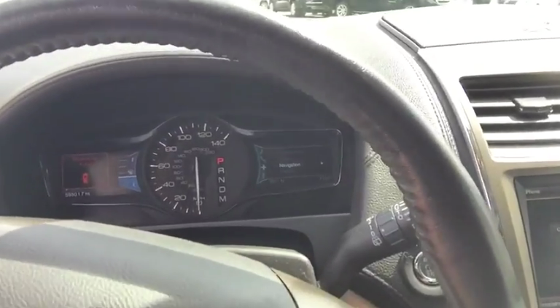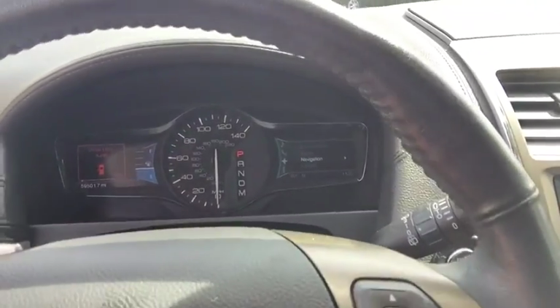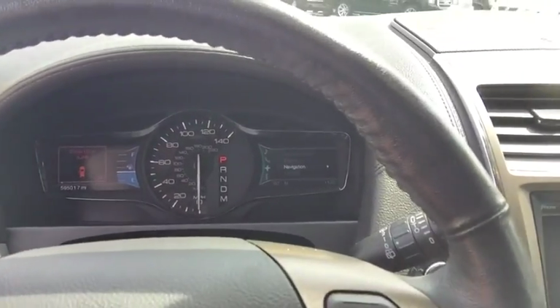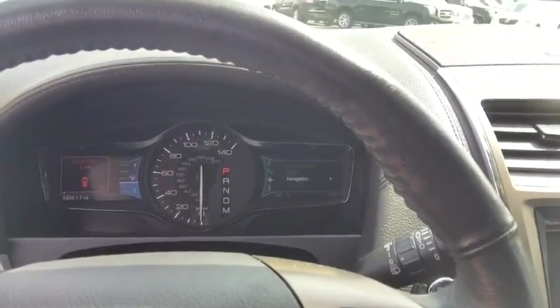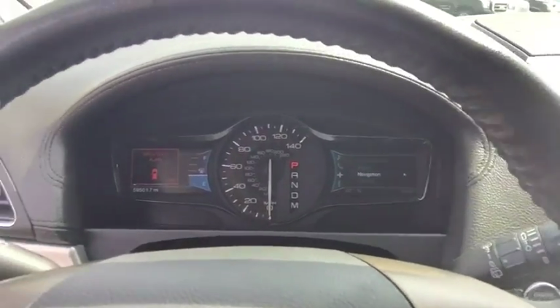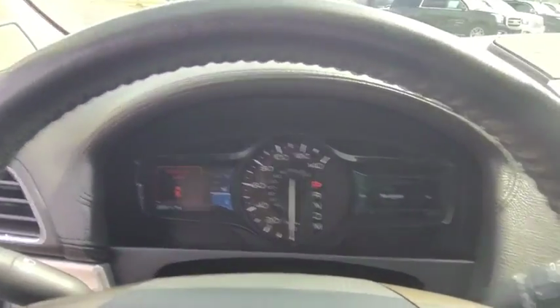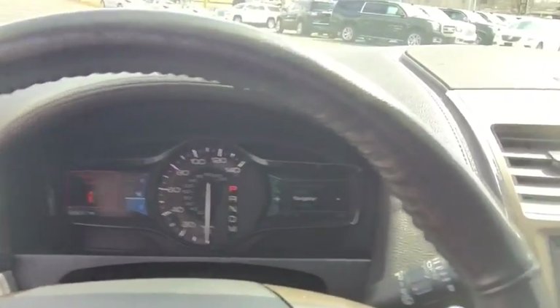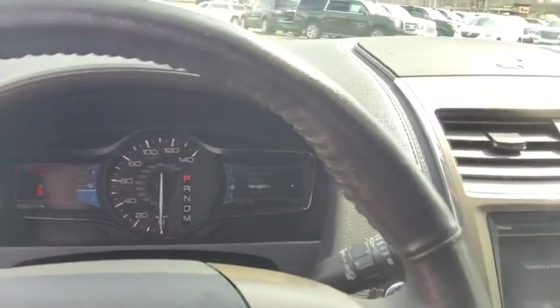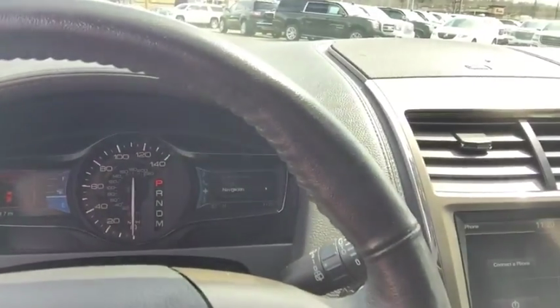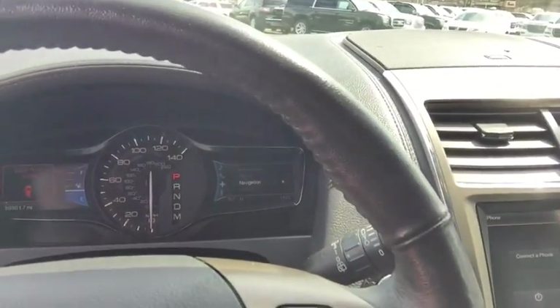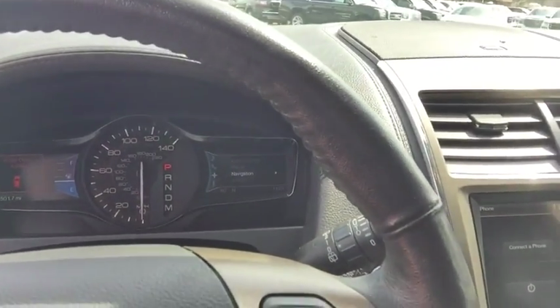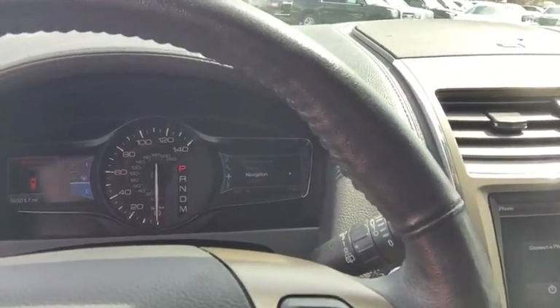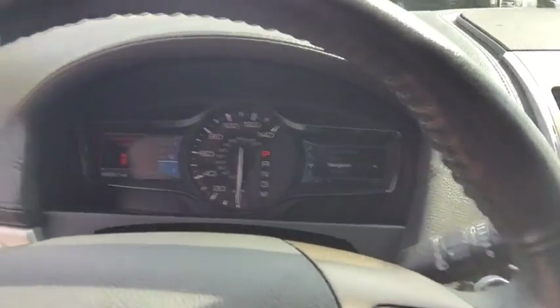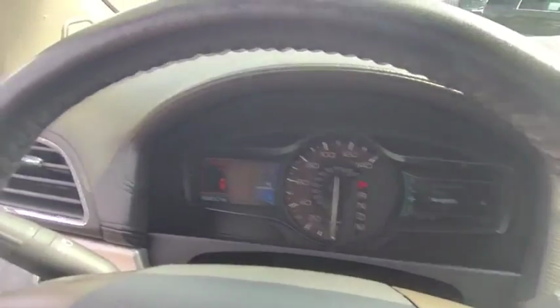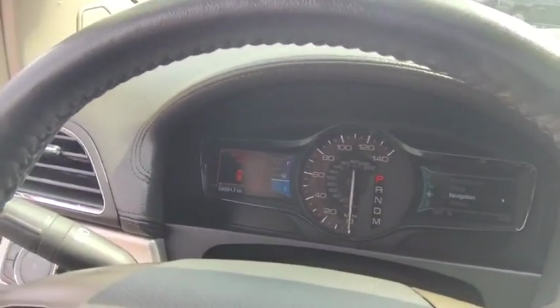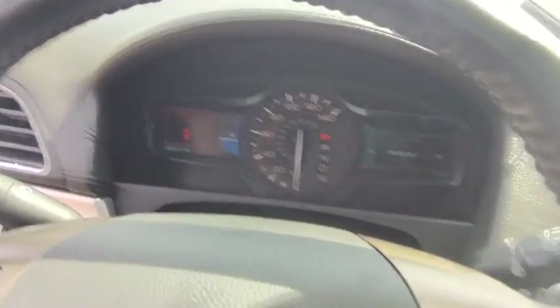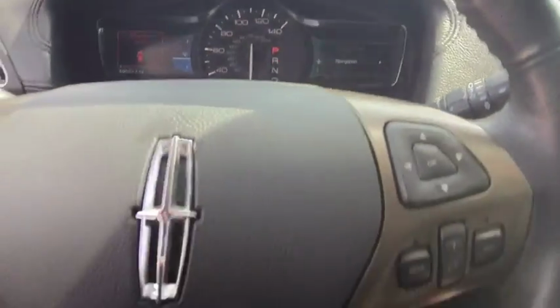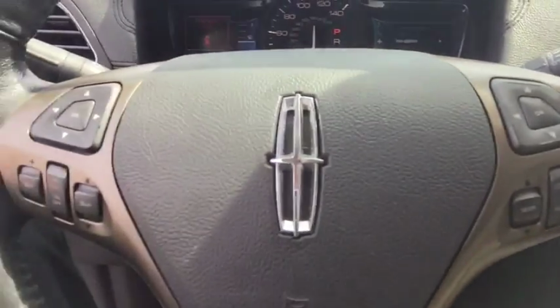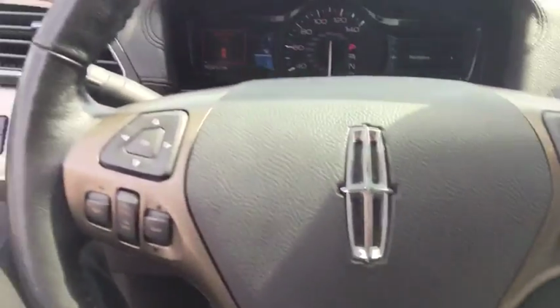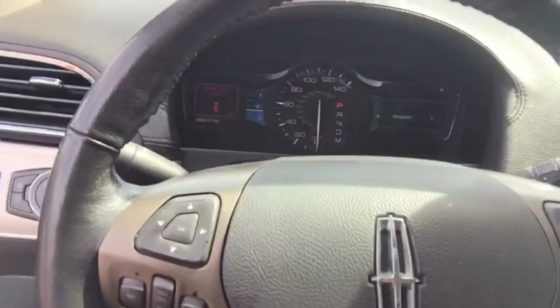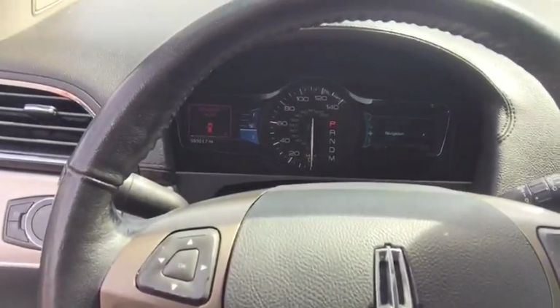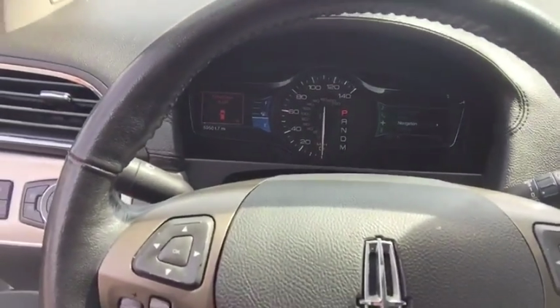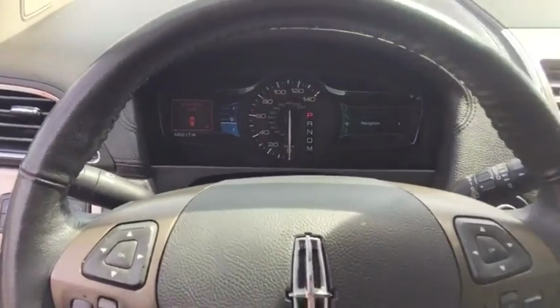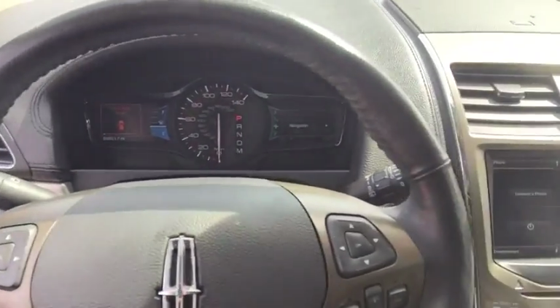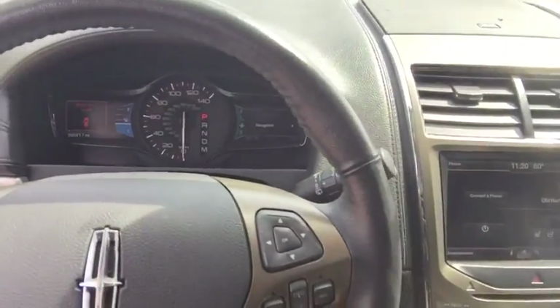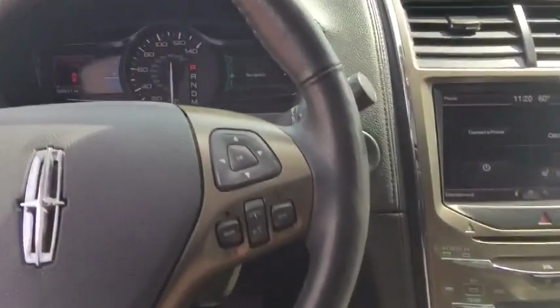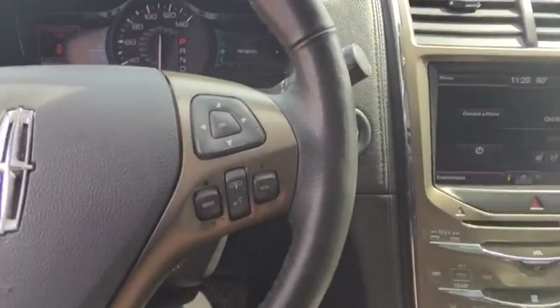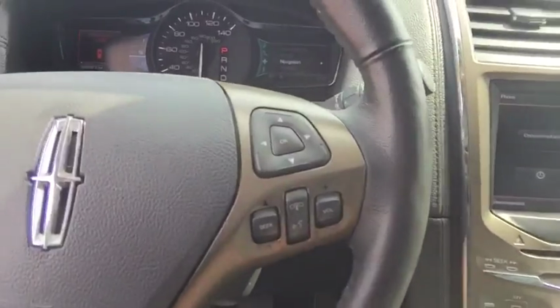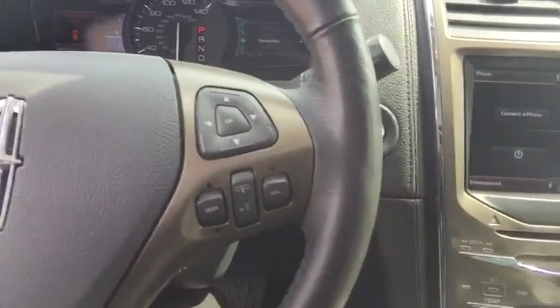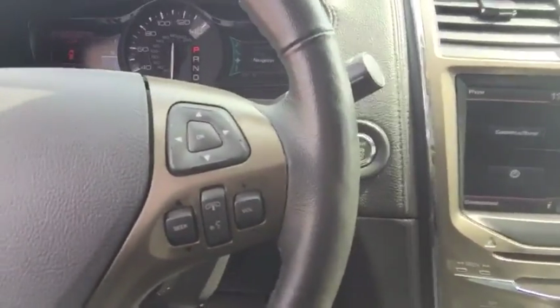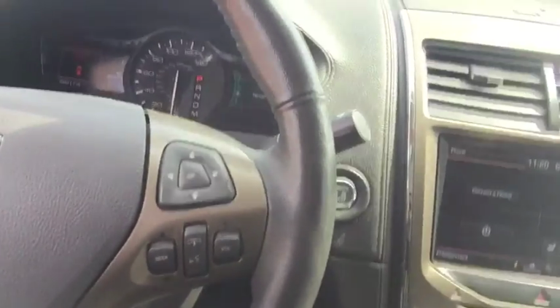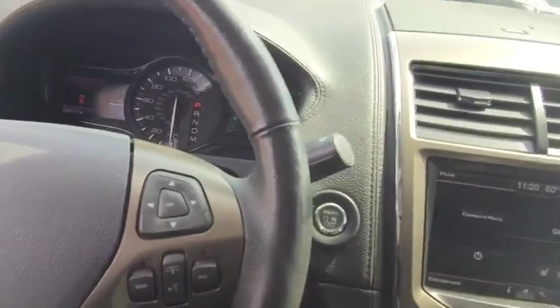There's a nice stylish dashboard setup with information boxes on each side. We've got cruise control settings, radio control settings, and Bluetooth settings.